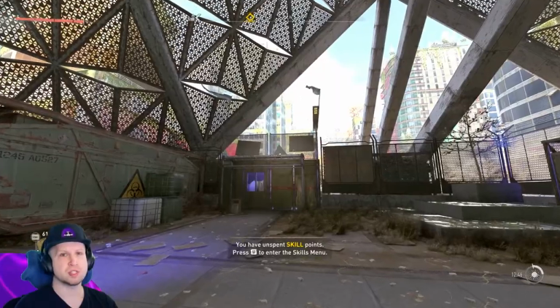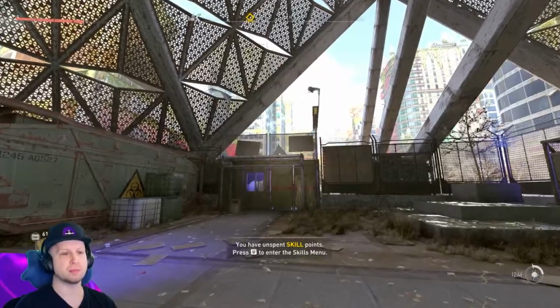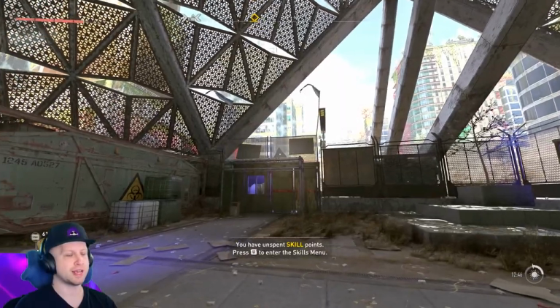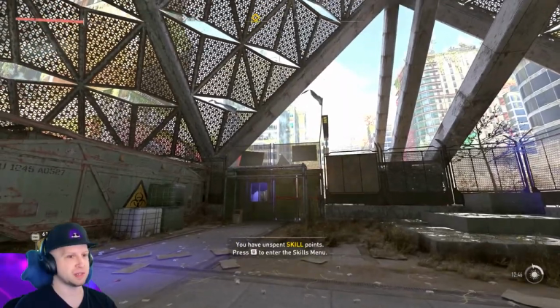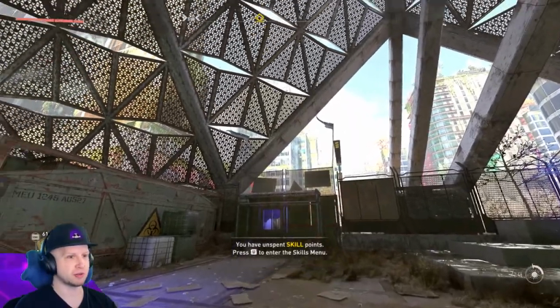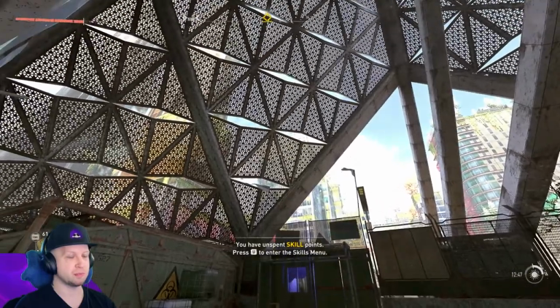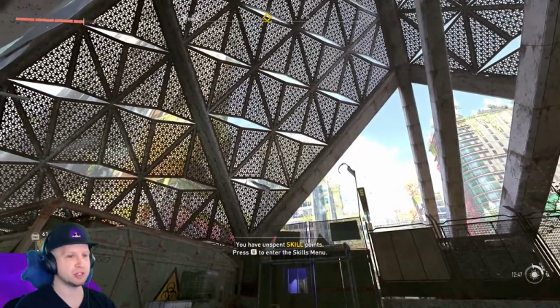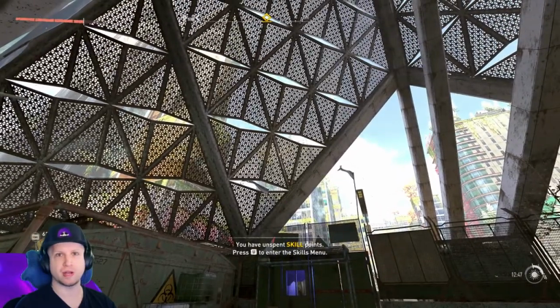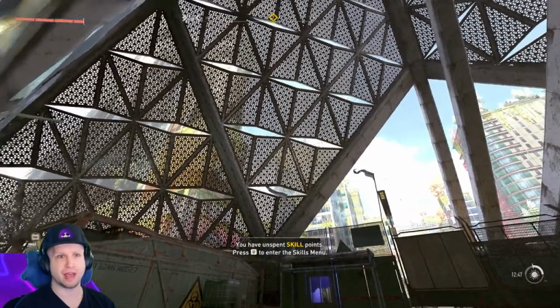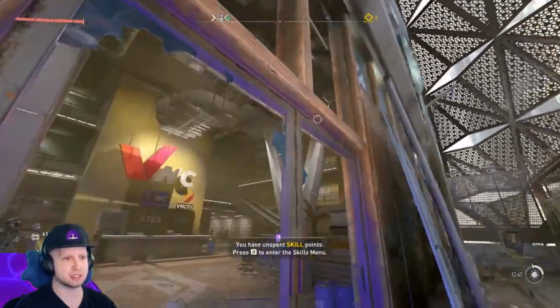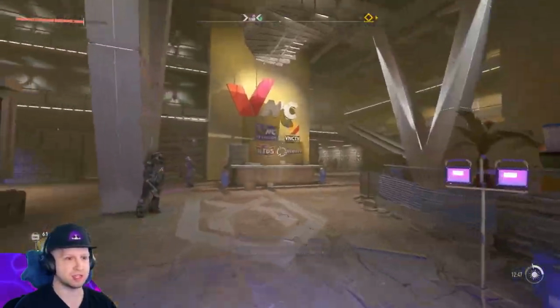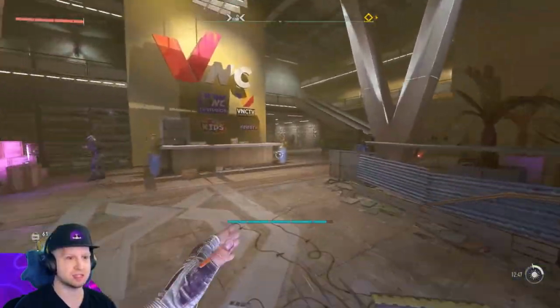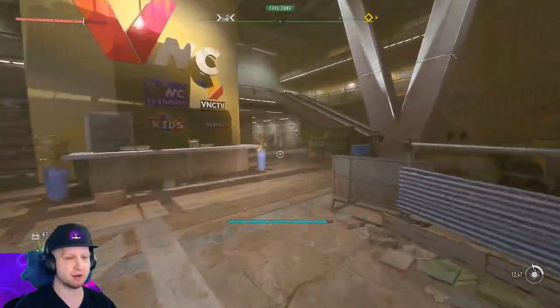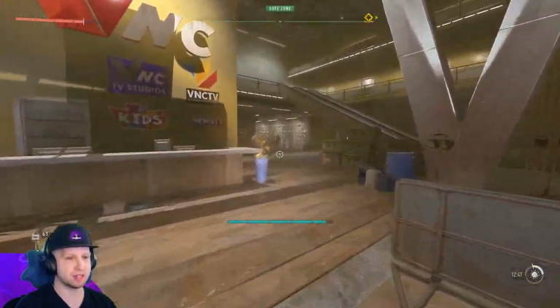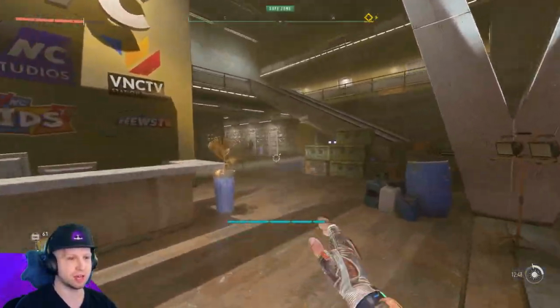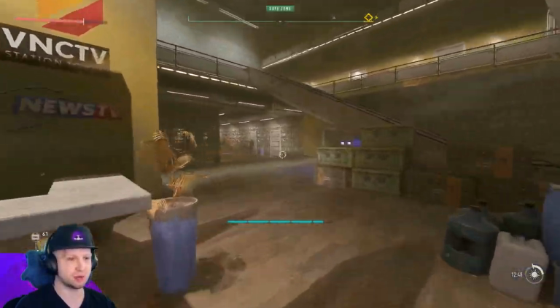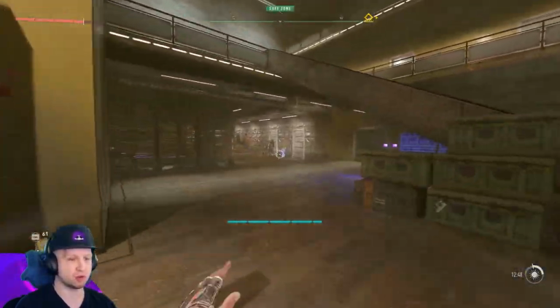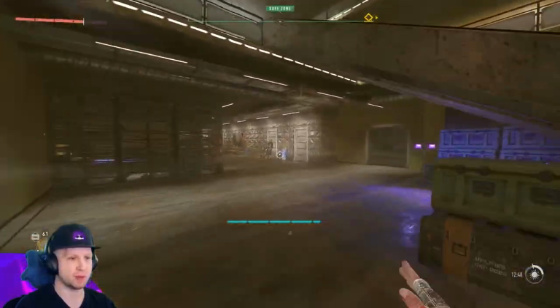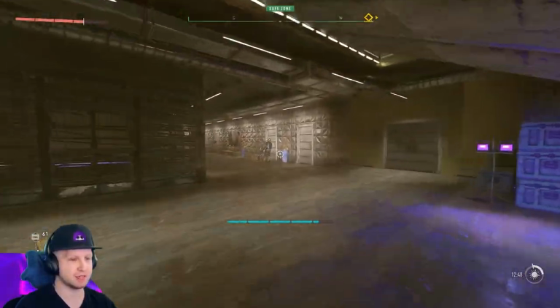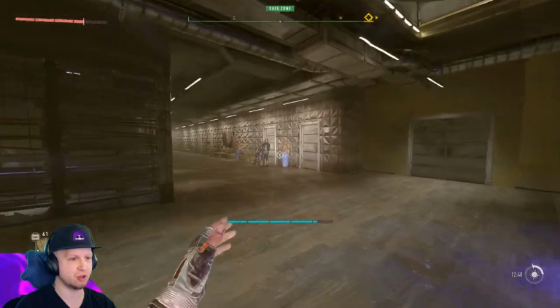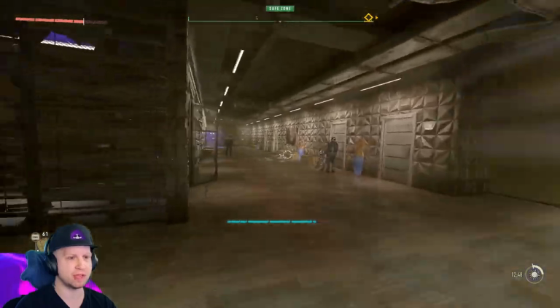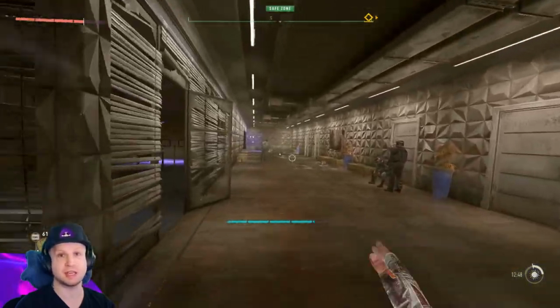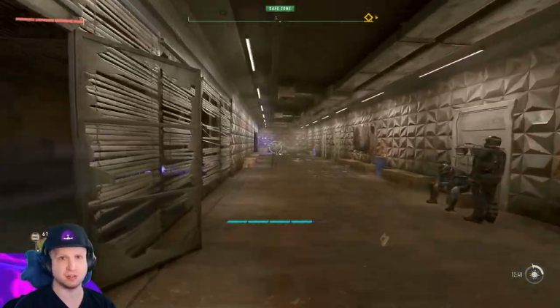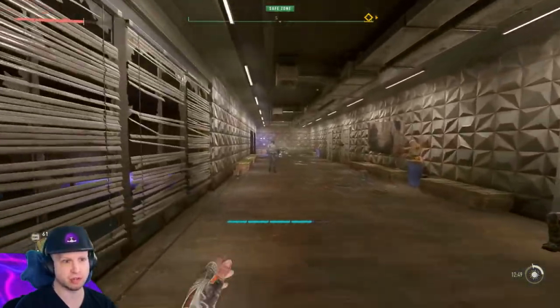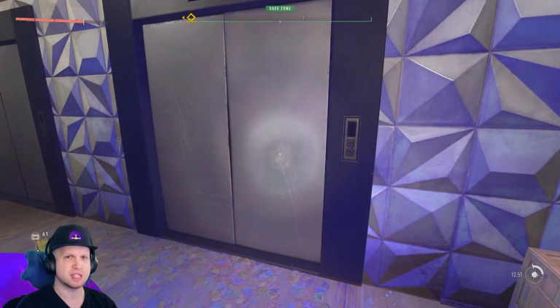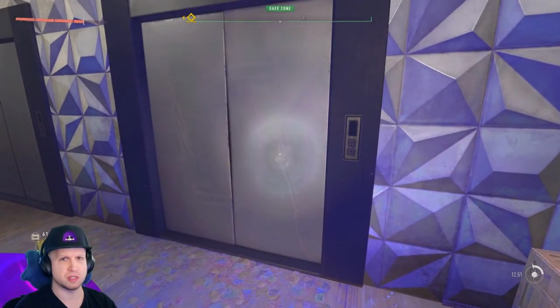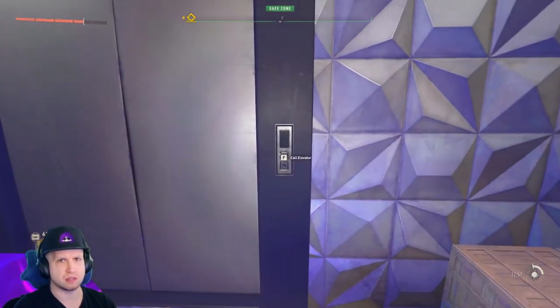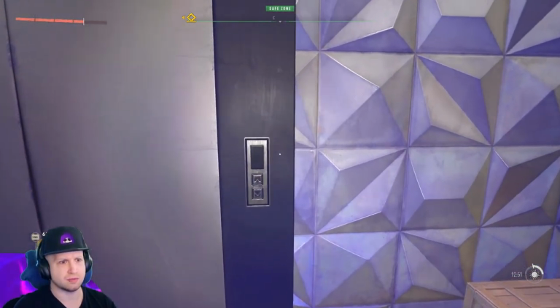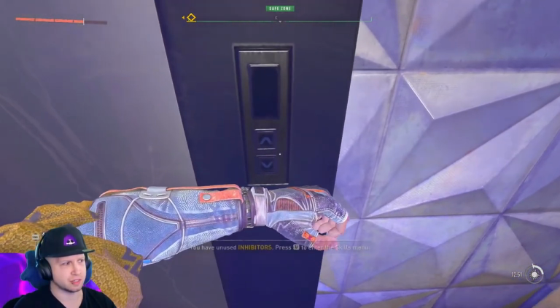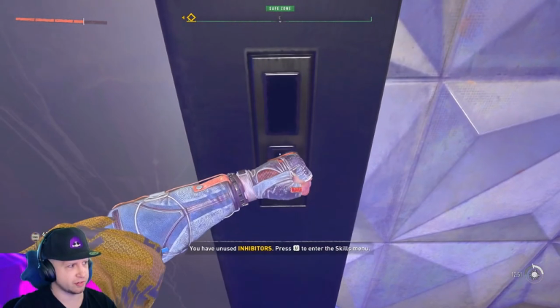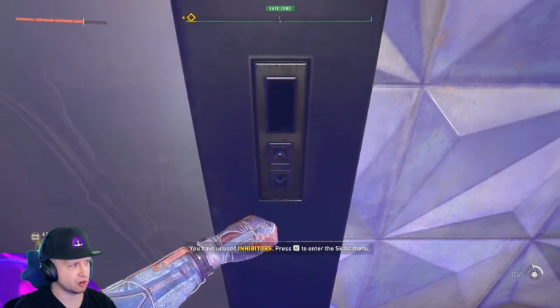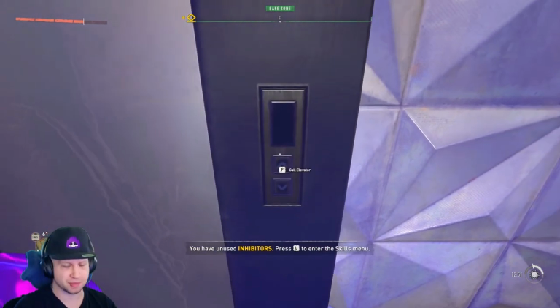Once you've done the broadcast main story mission you'll have access to the VNC tower, and then you can go all the way back down the hallway to get the elevator — though it takes a really long time to show up.